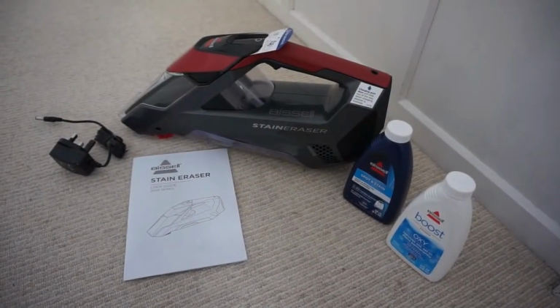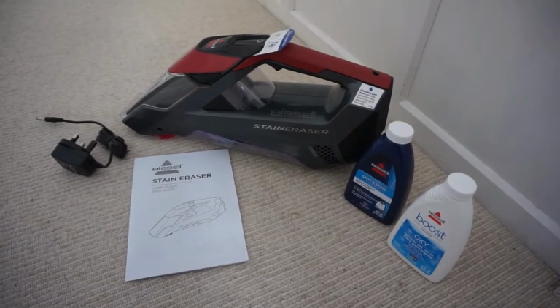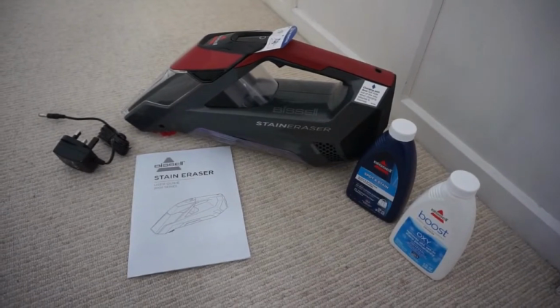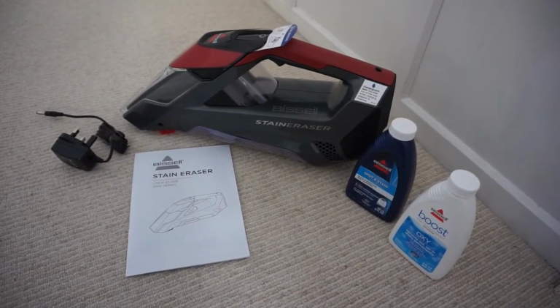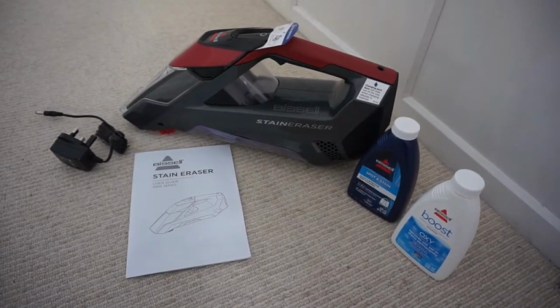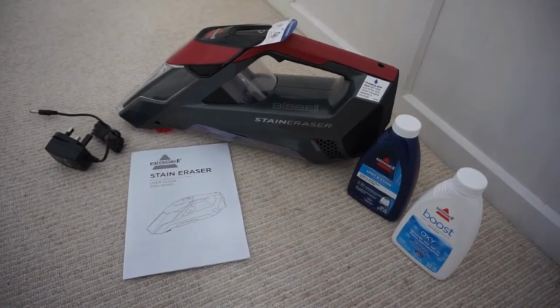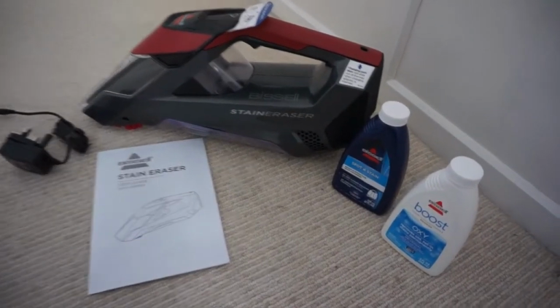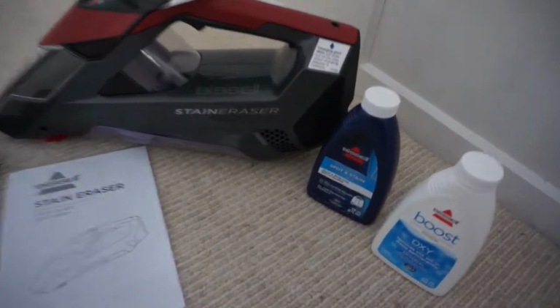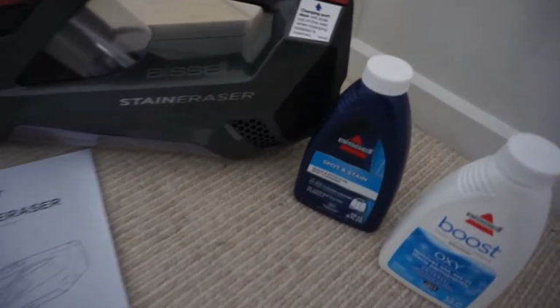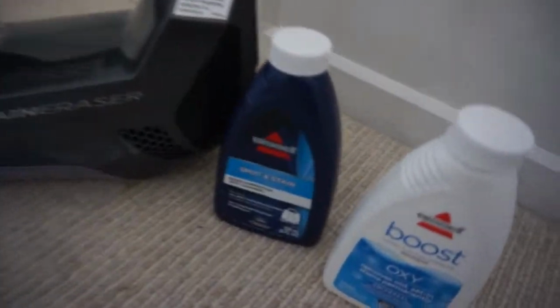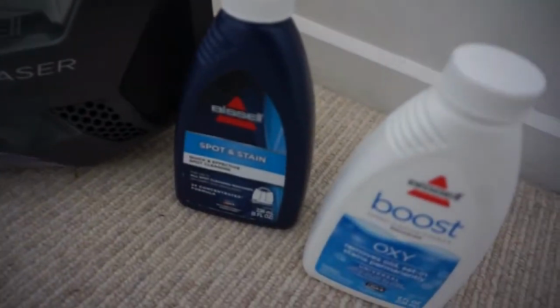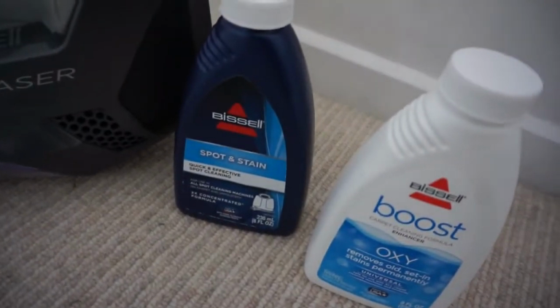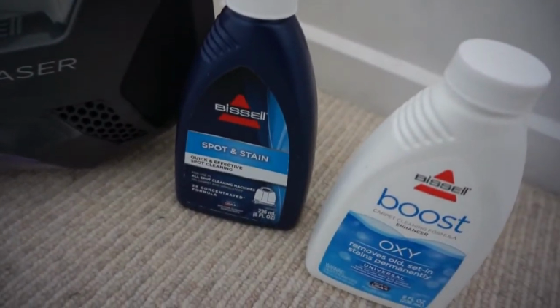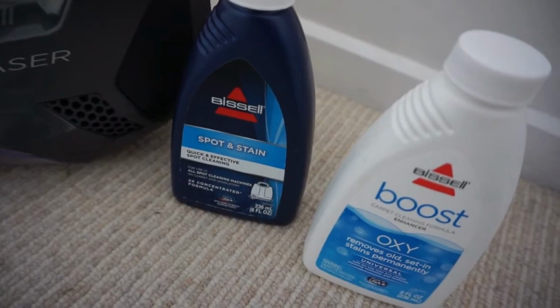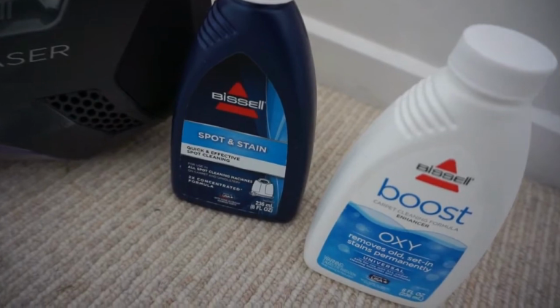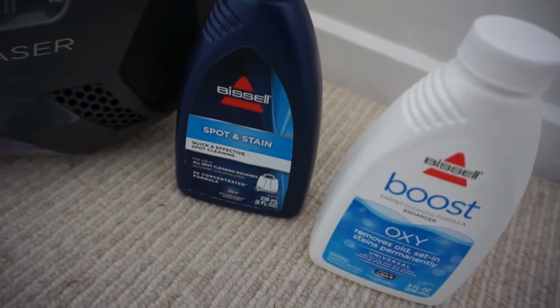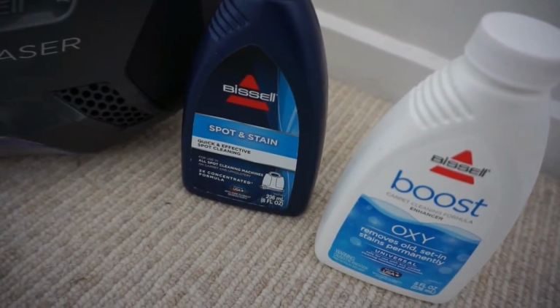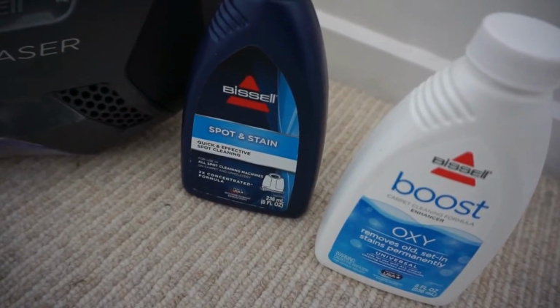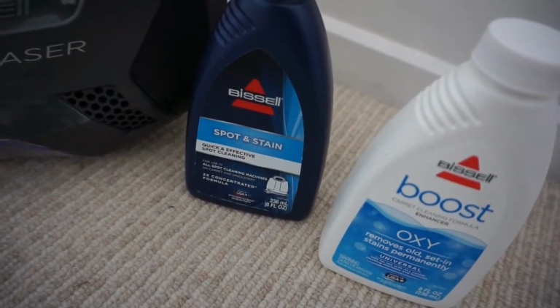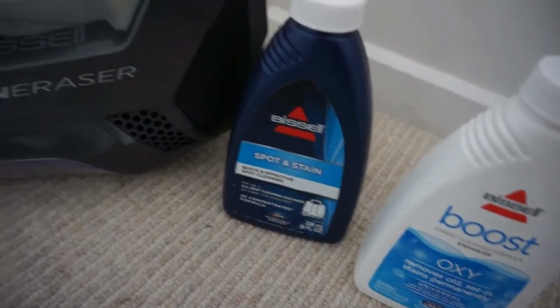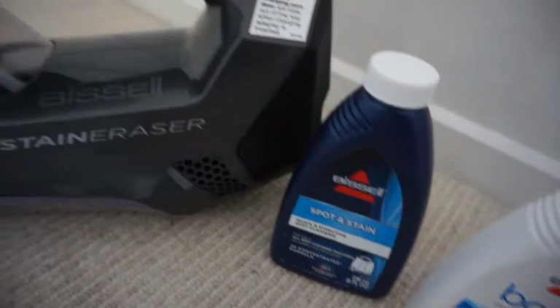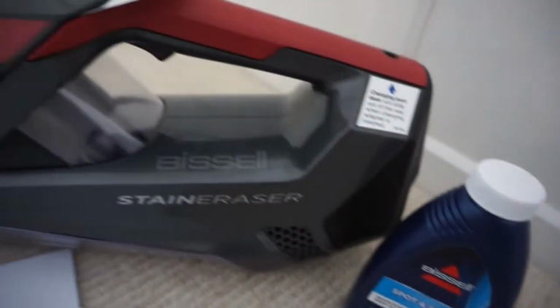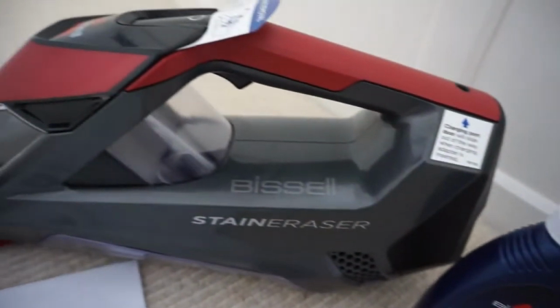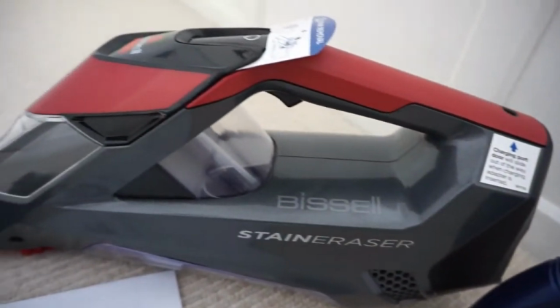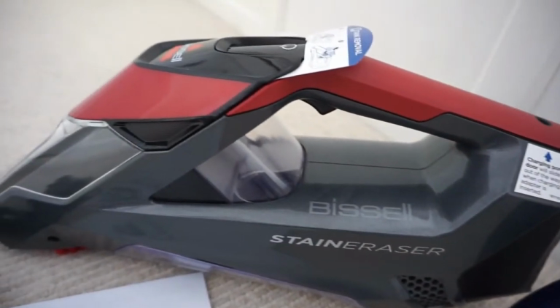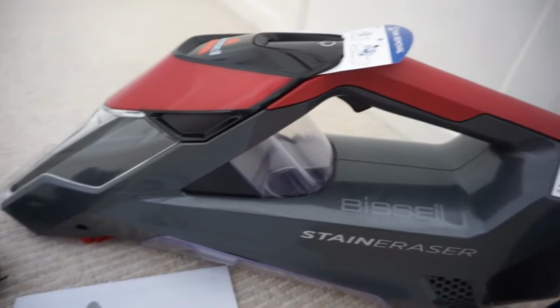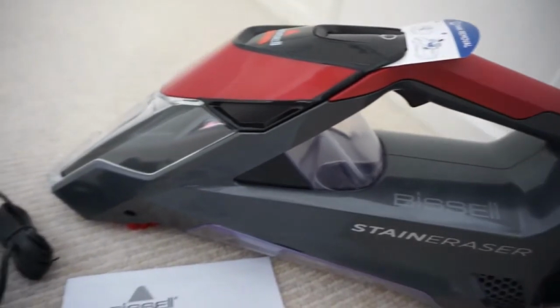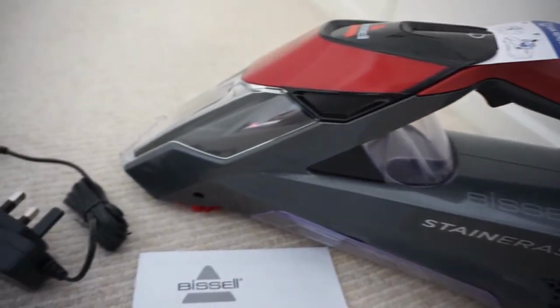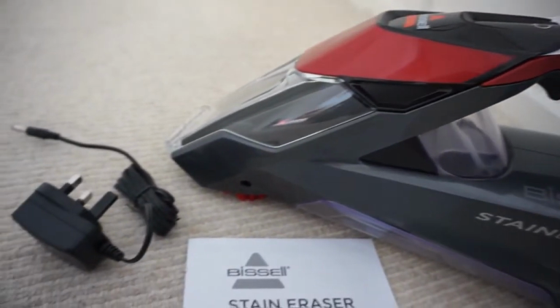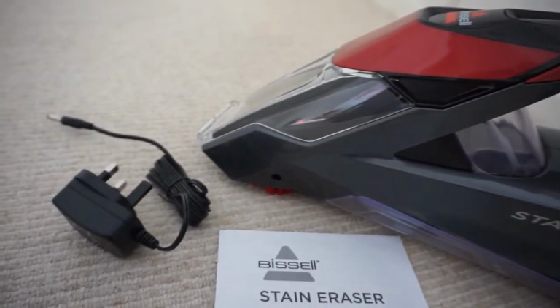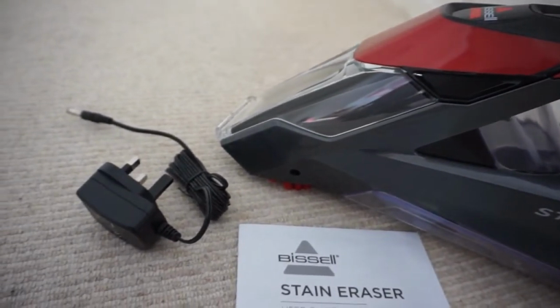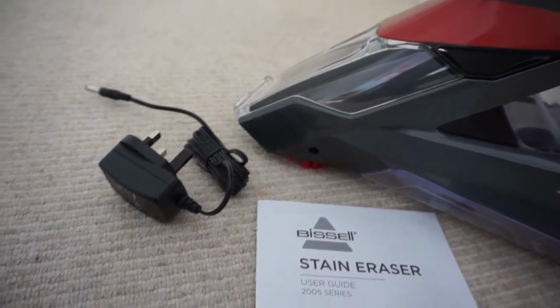Included in the box are two cleaning products: one is the Boost formula for old stains and one is for spotting stains when you've just done them. You also have the main product, the instruction manual, and the charging cable.